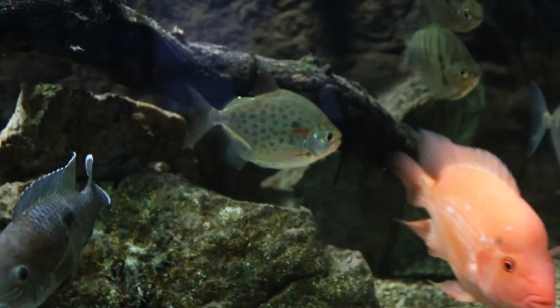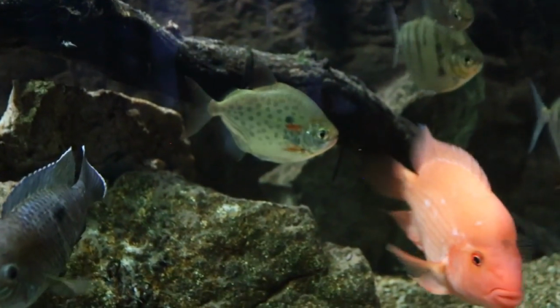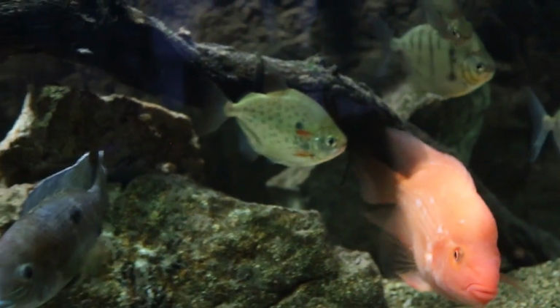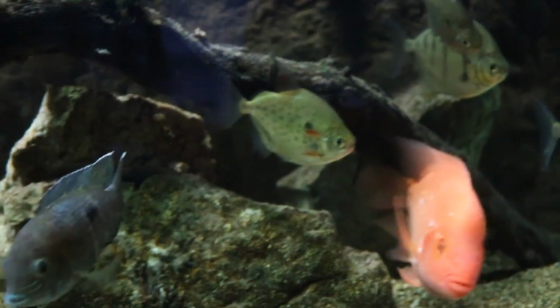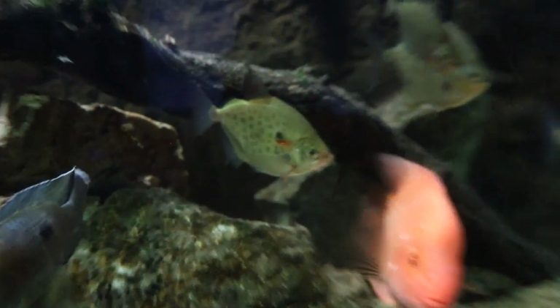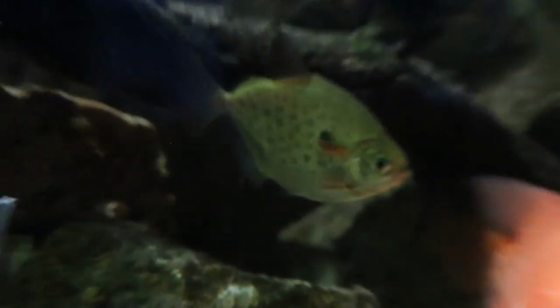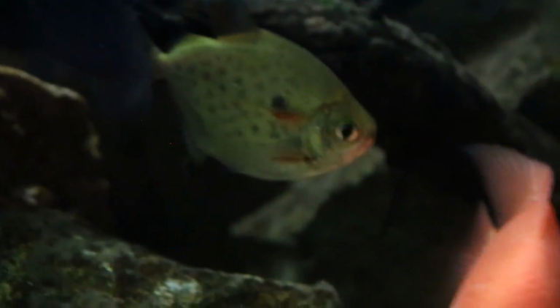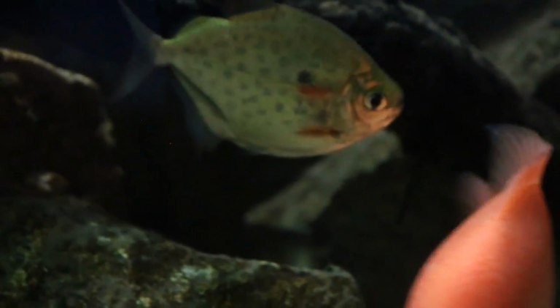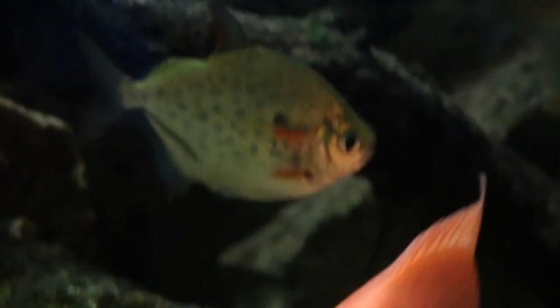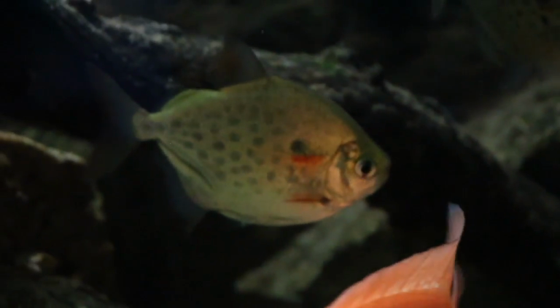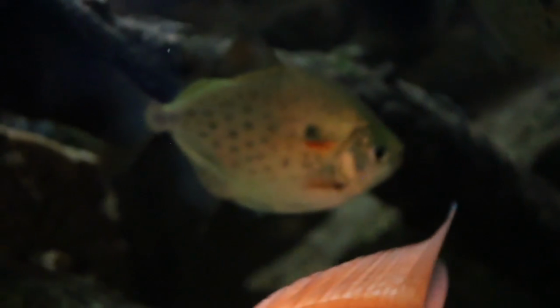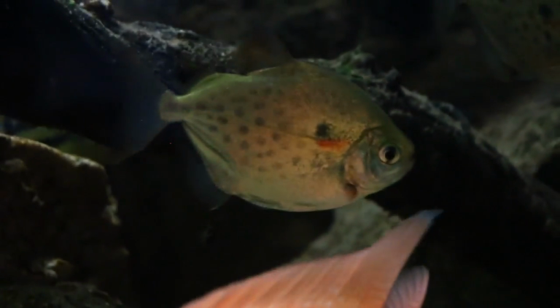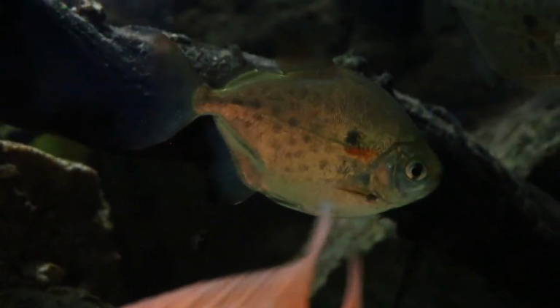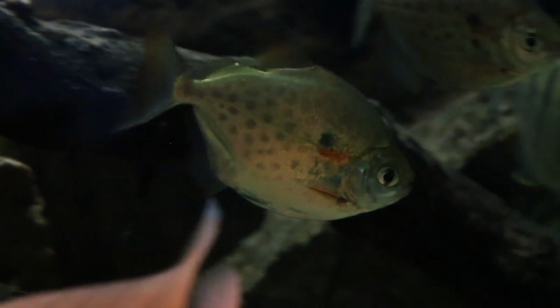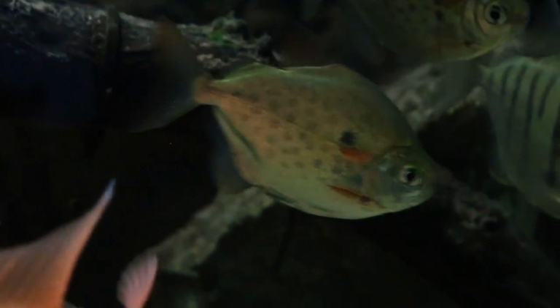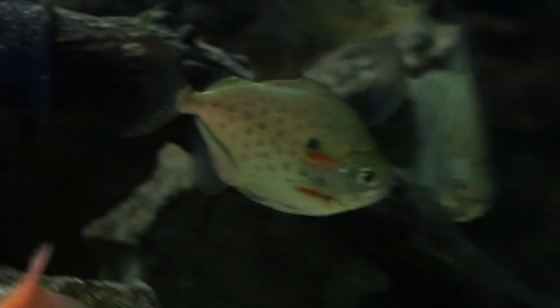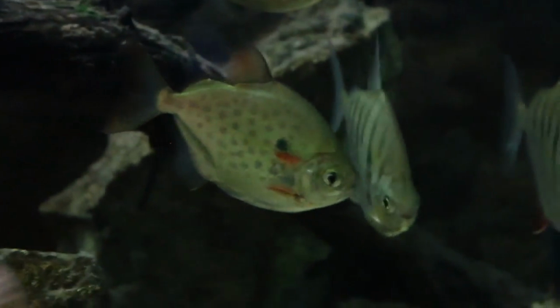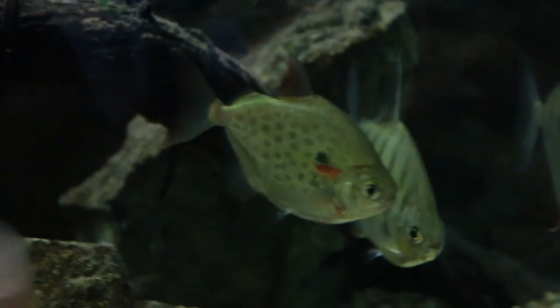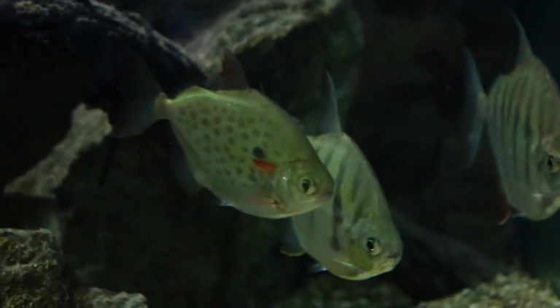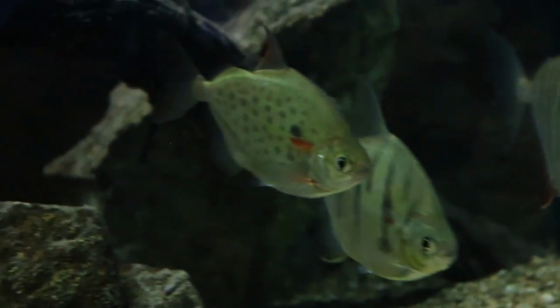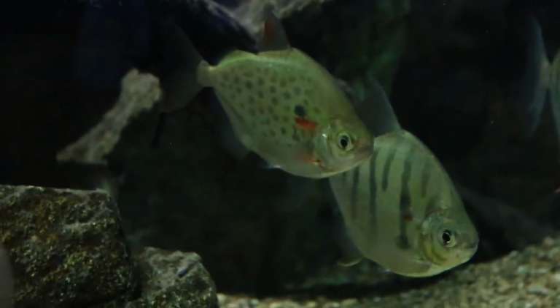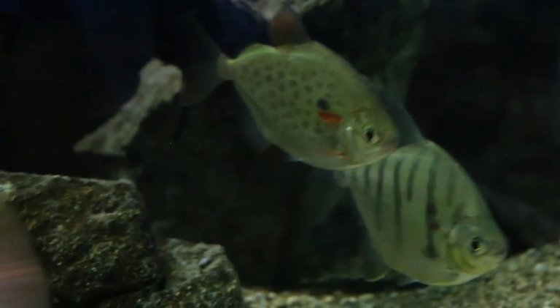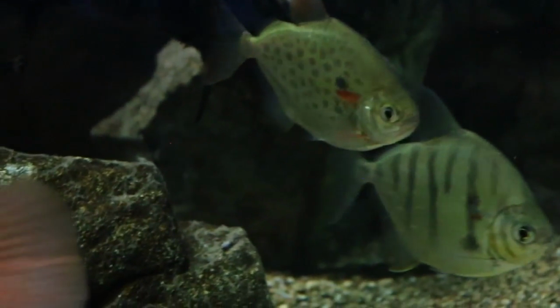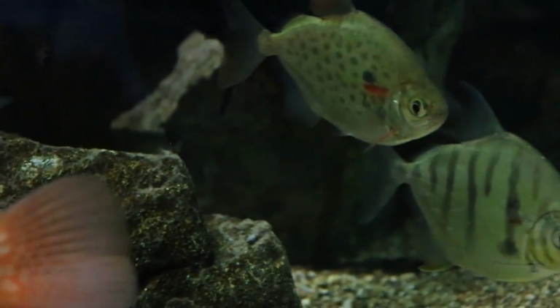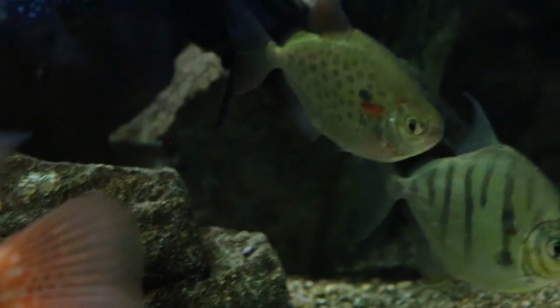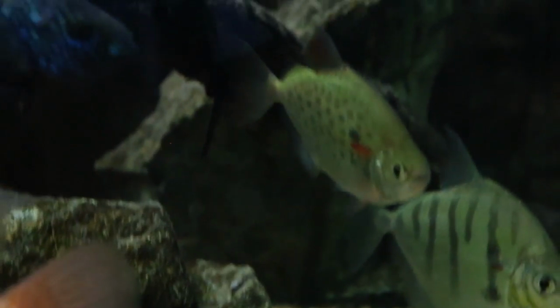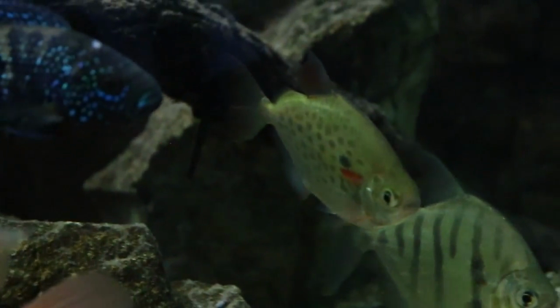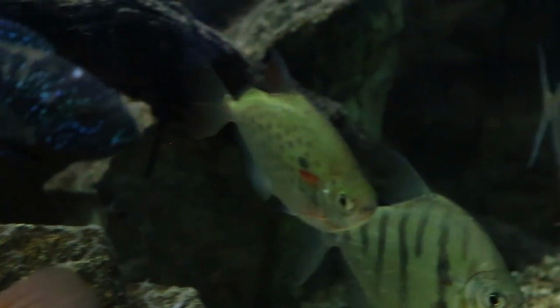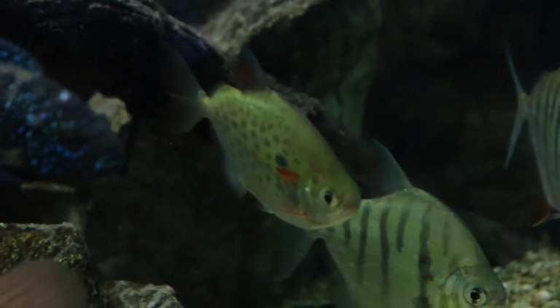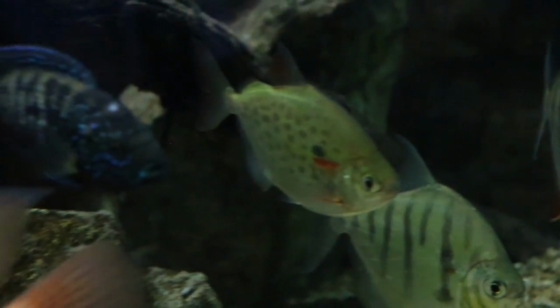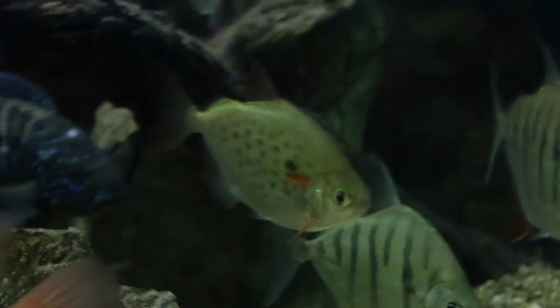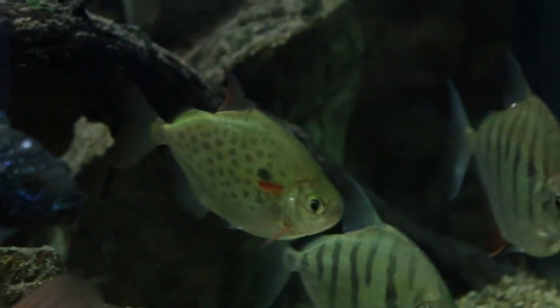If they don't have a school they can potentially become aggressive, hide all the time, won't show much color, and won't show much behavior — so you have to keep these guys in numbers.